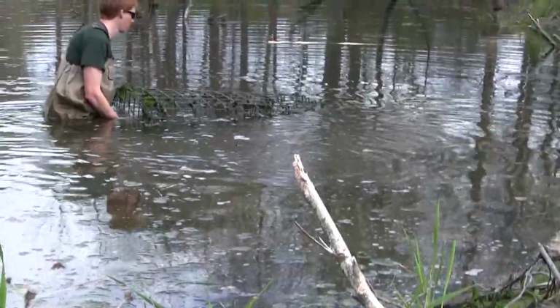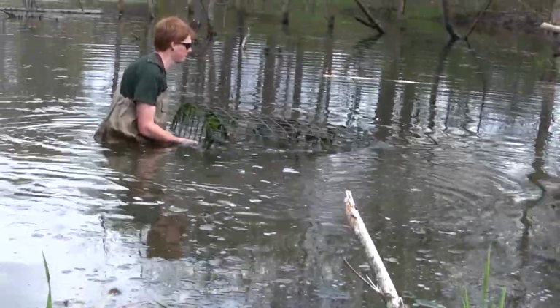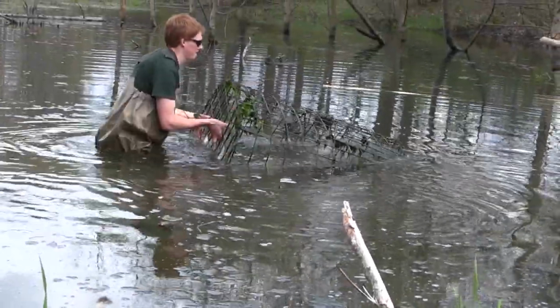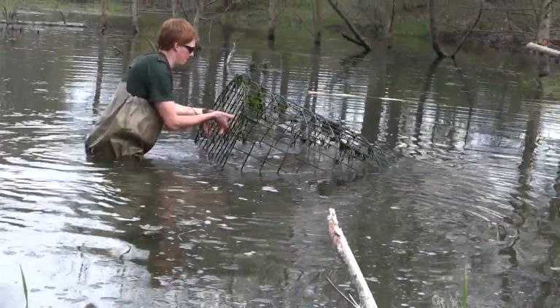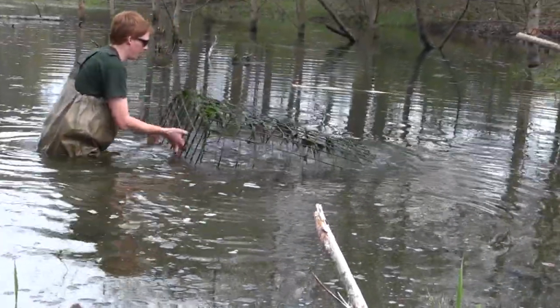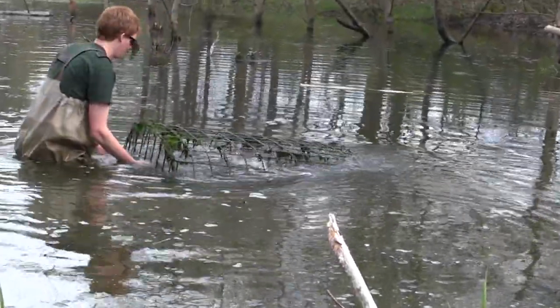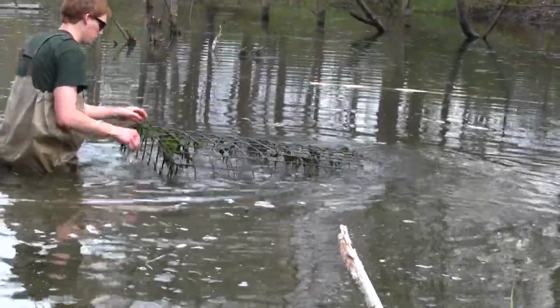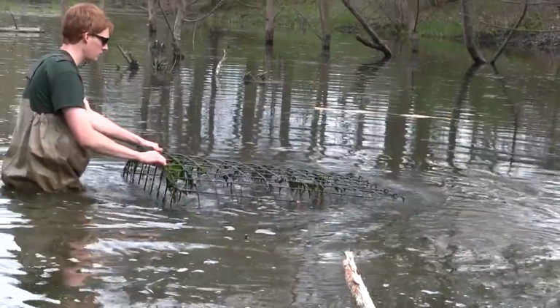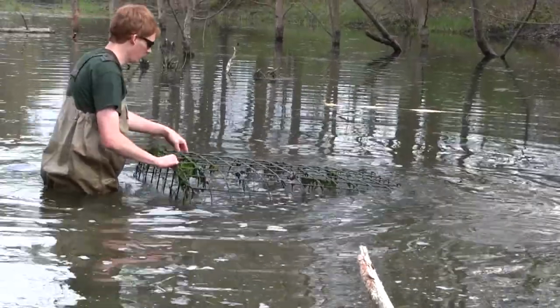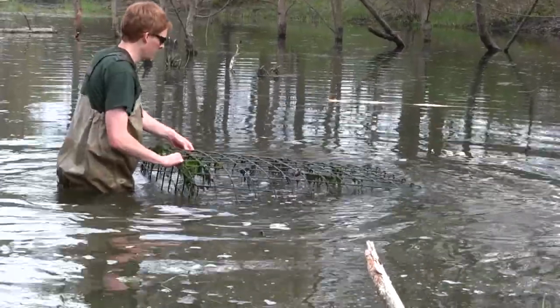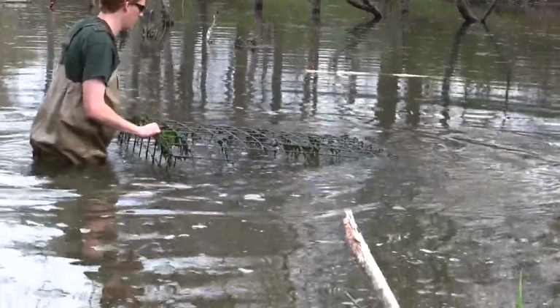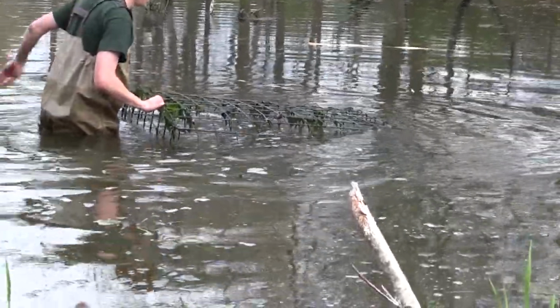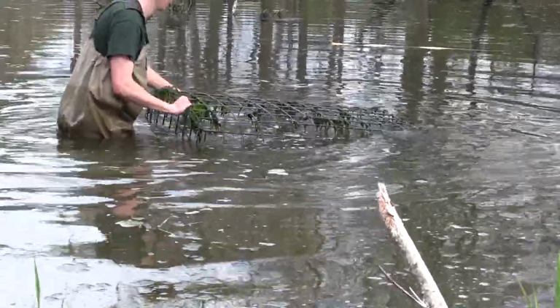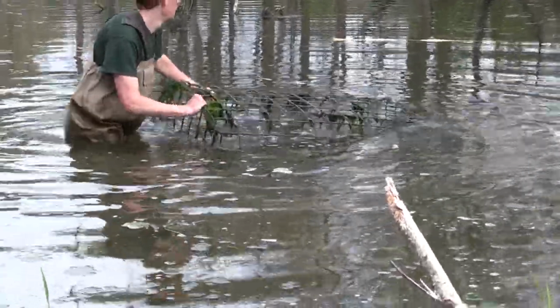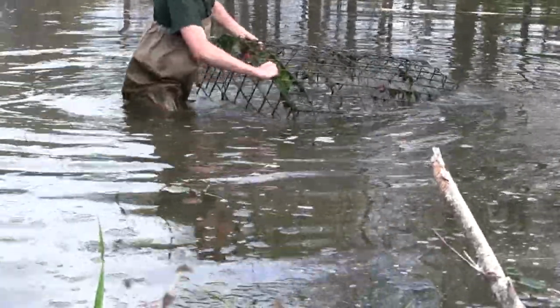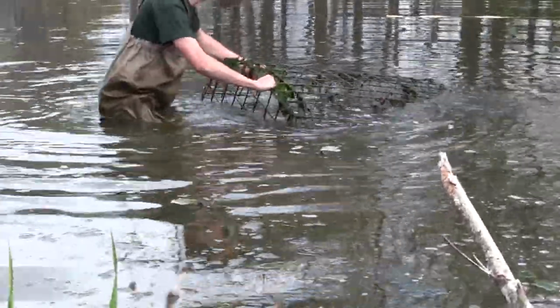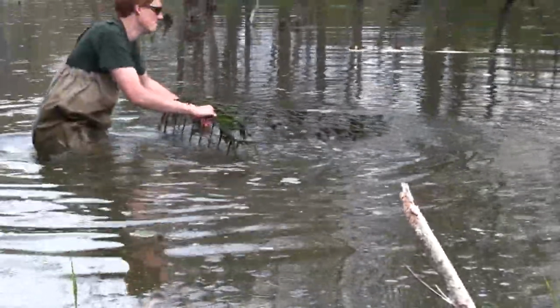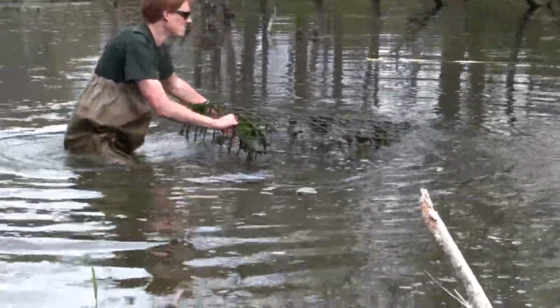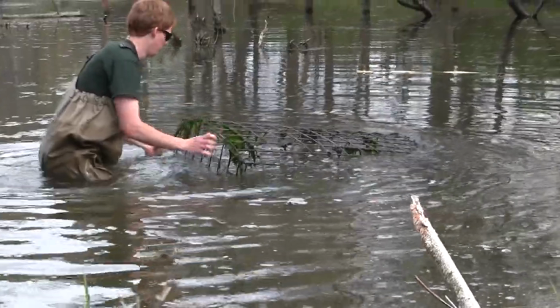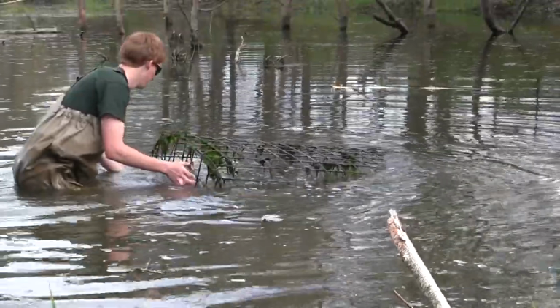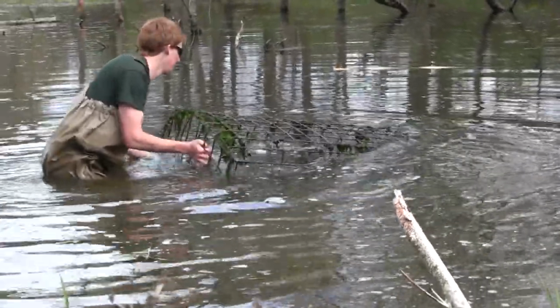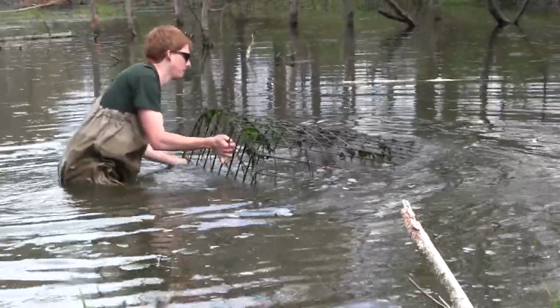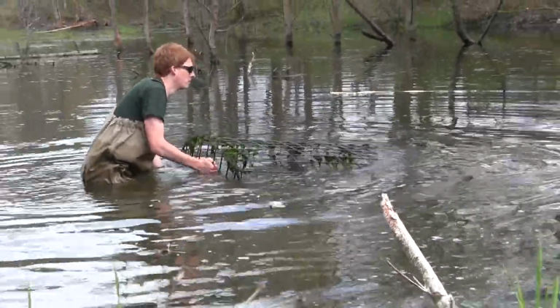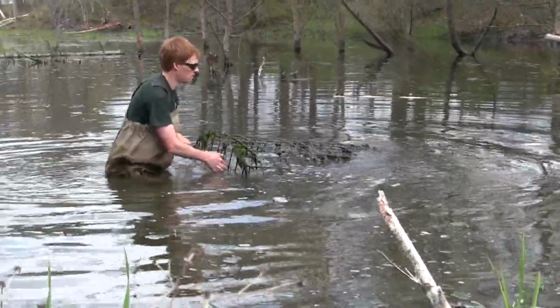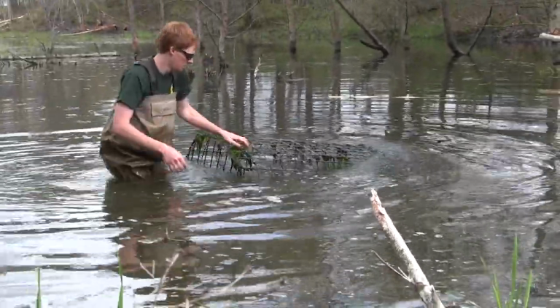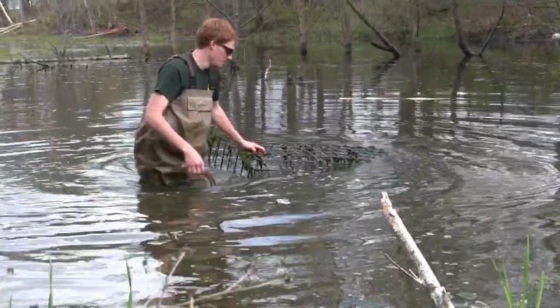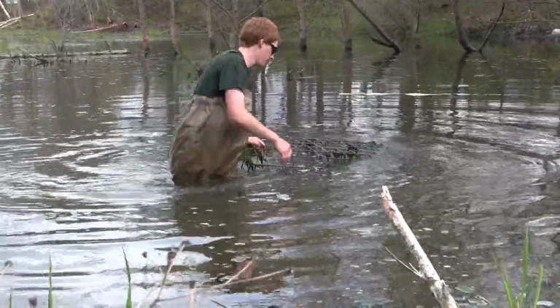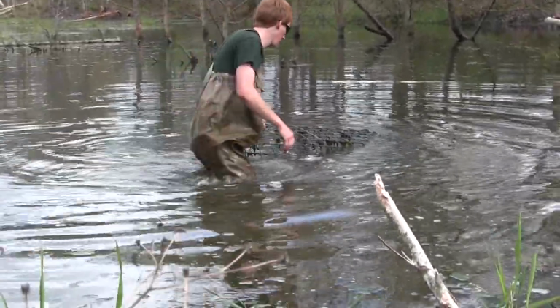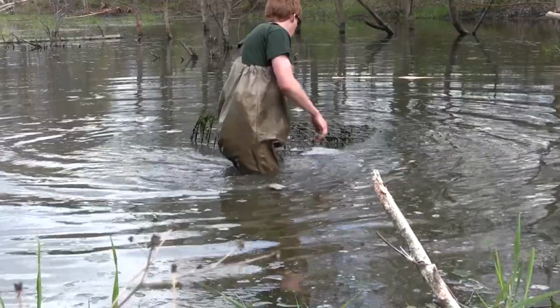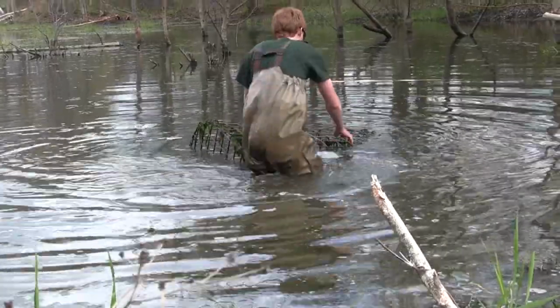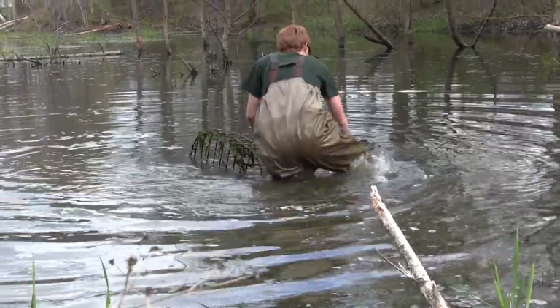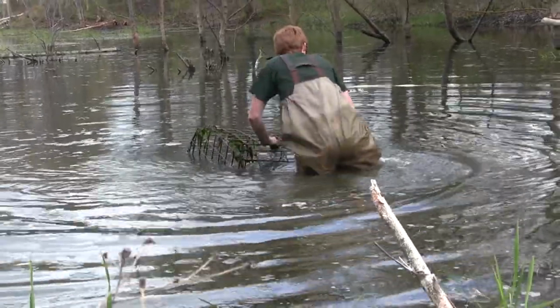Beaver baffles do require maintenance. I recommend once or twice a year getting out there and lifting the cage up from the bottom, because over time they settle down into the sediment, and once the inlet of the pipe becomes plugged, they no longer function.